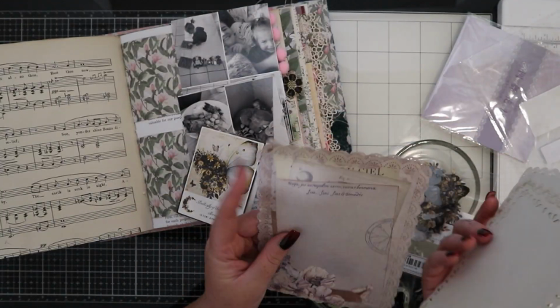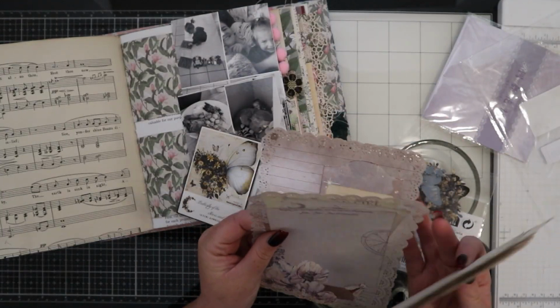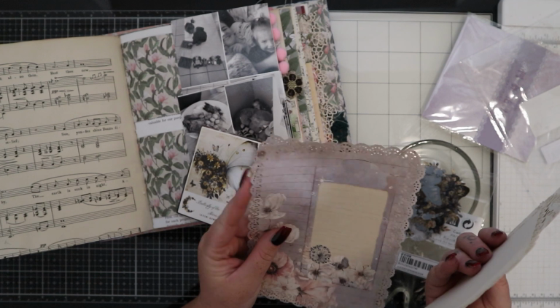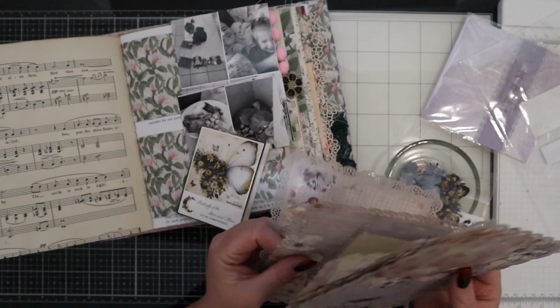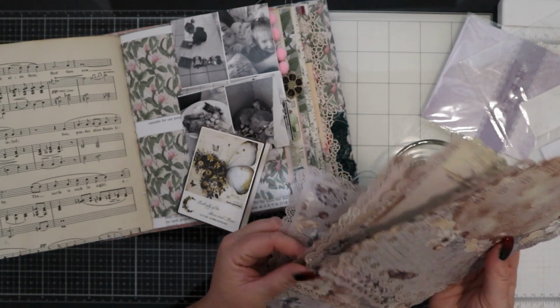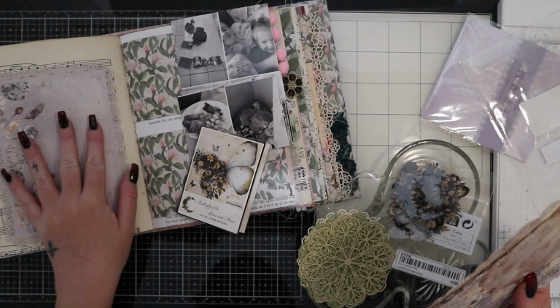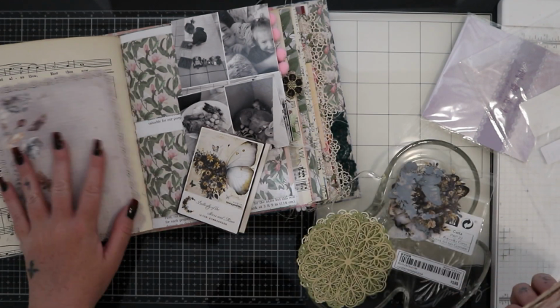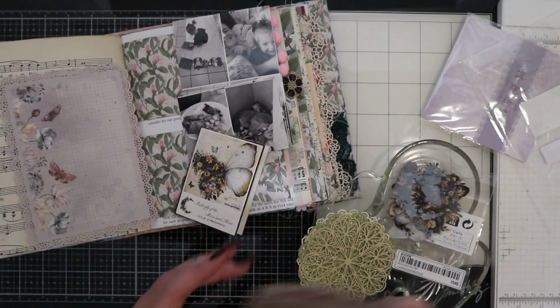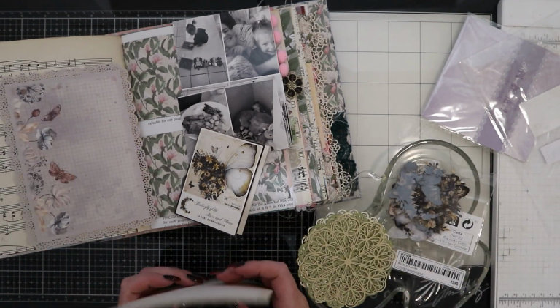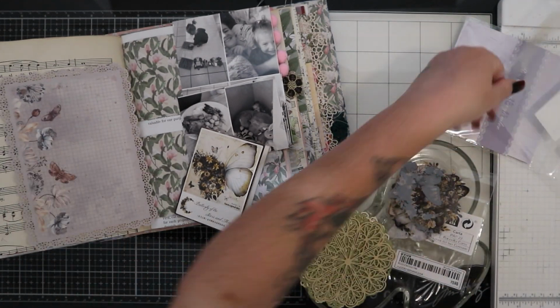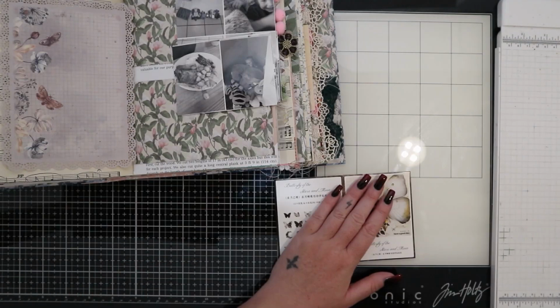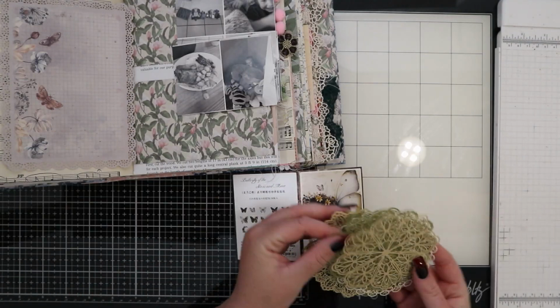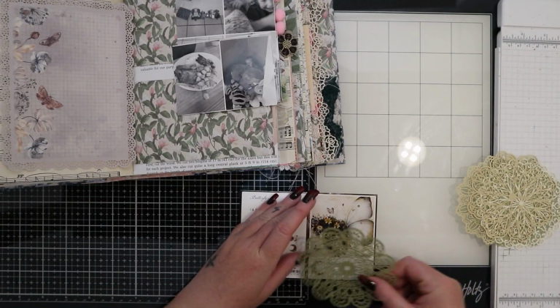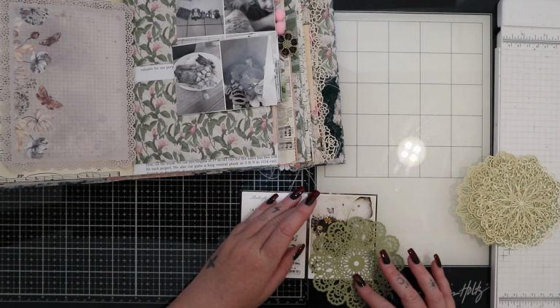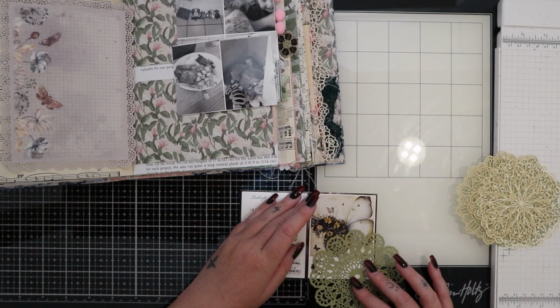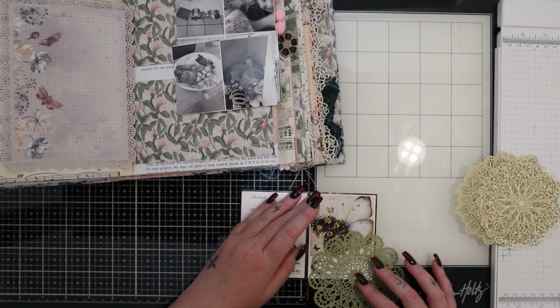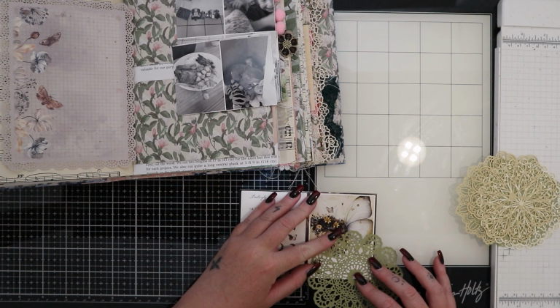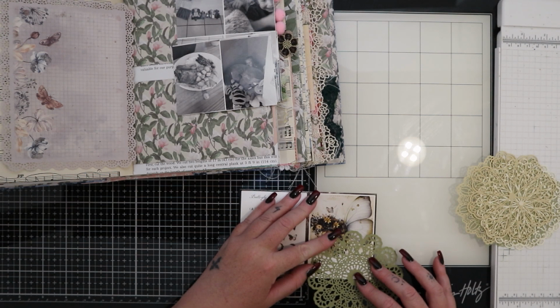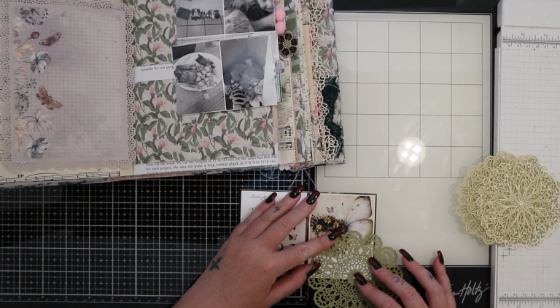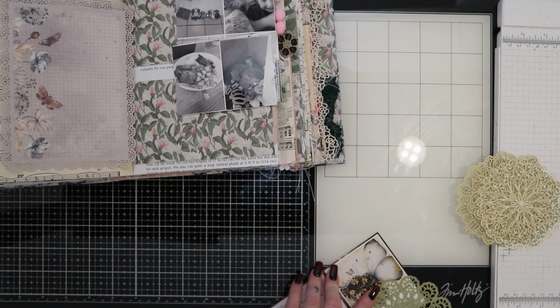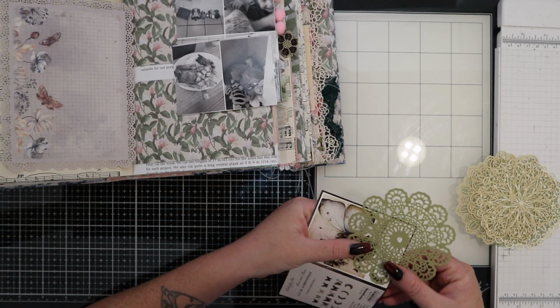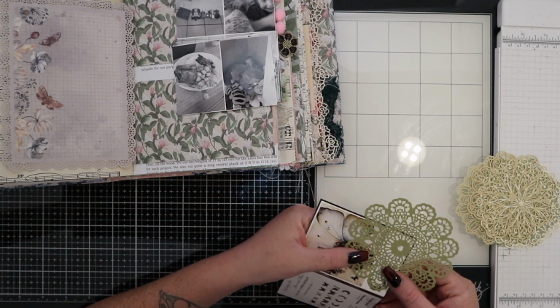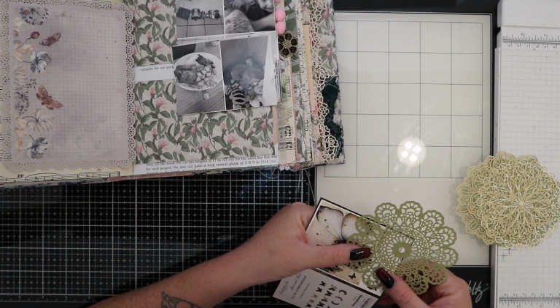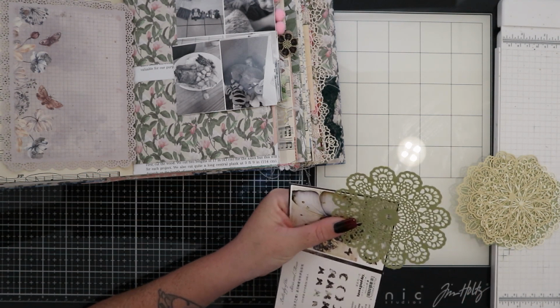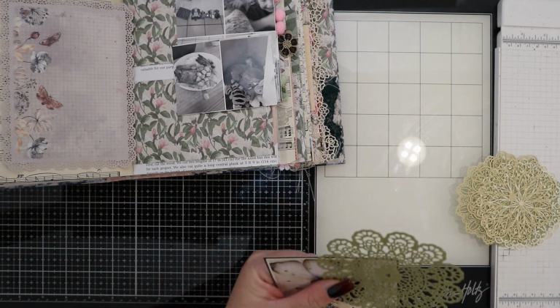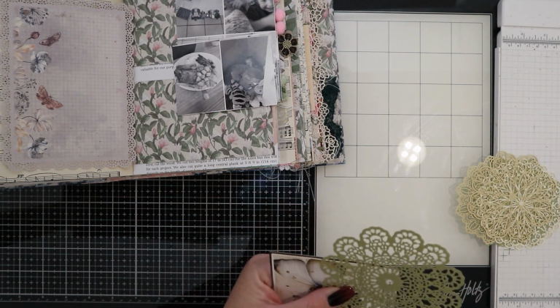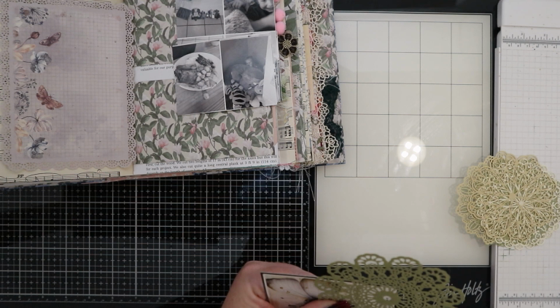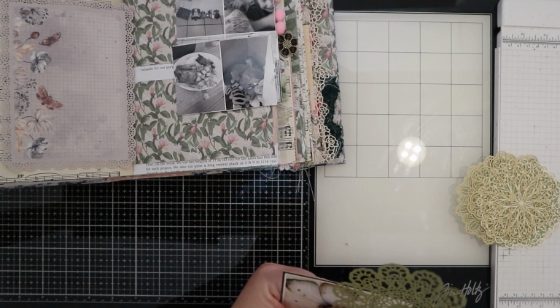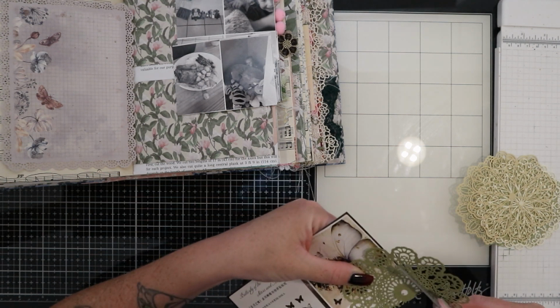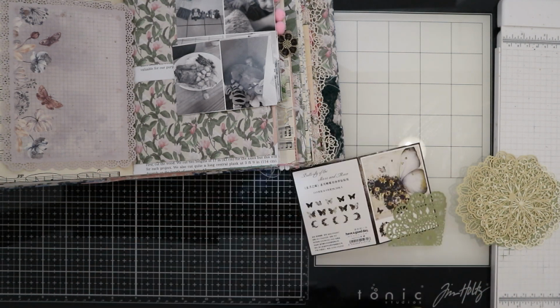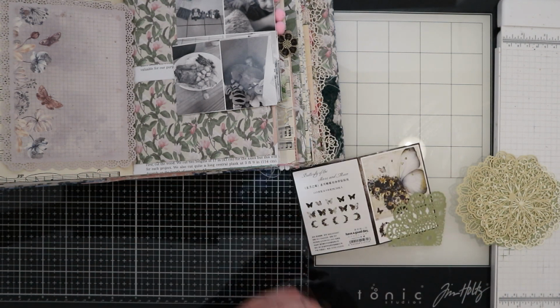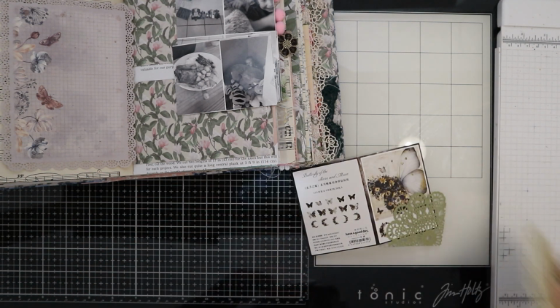So I found a few things that I wanted to use. I've got these beautiful butterfly stickers, some paper doilies which I love, and then I've got this stack of vintage style papers. They're really lovely quality and I'm going to use one of those as well.